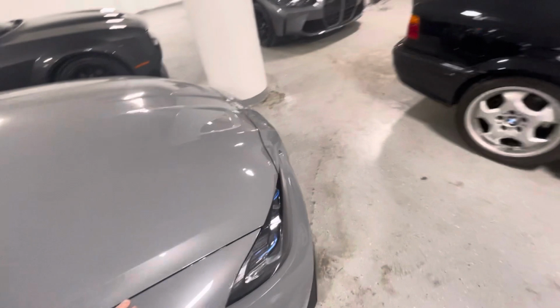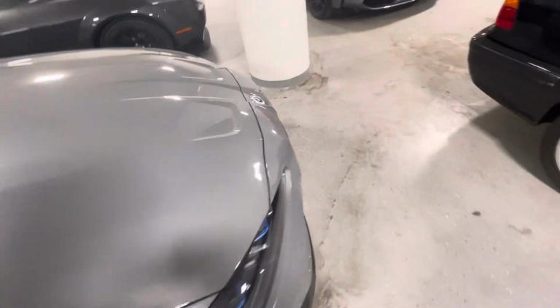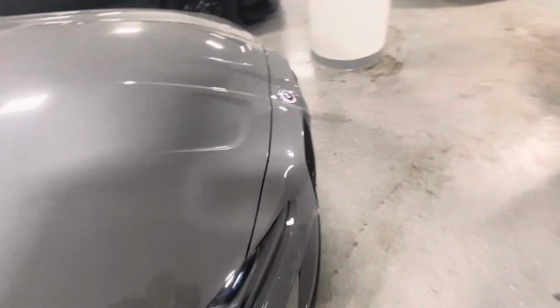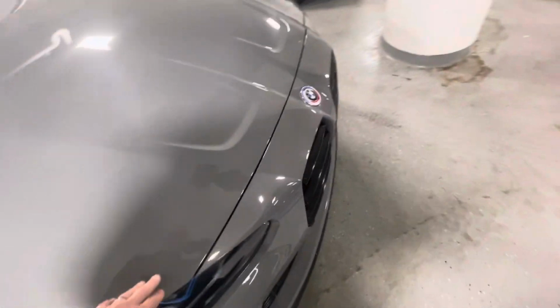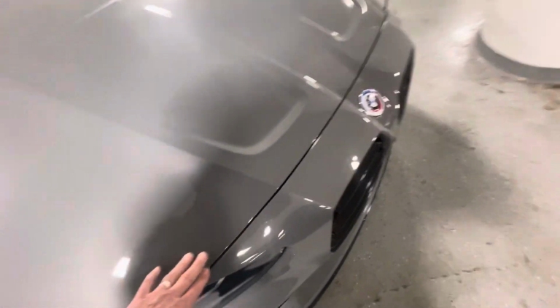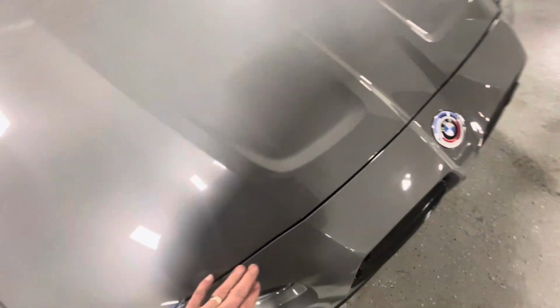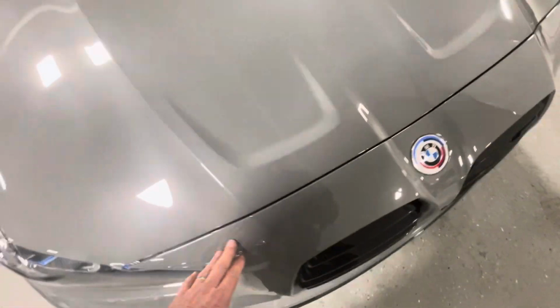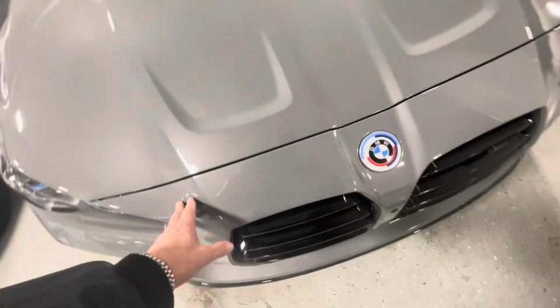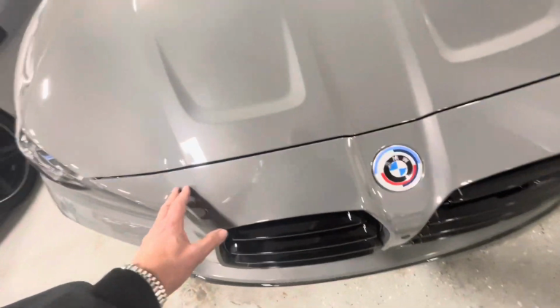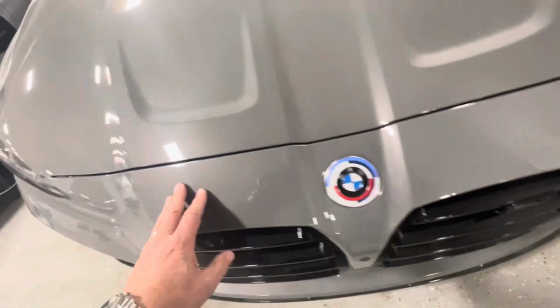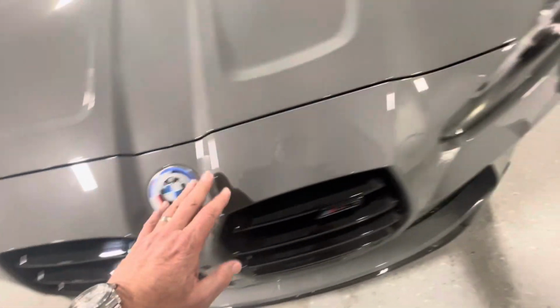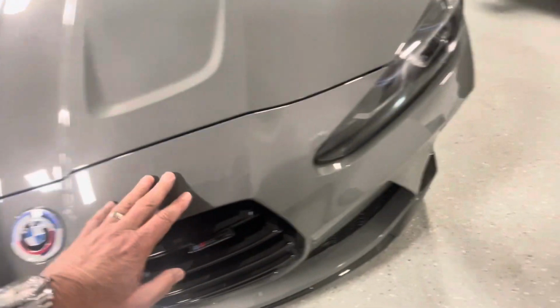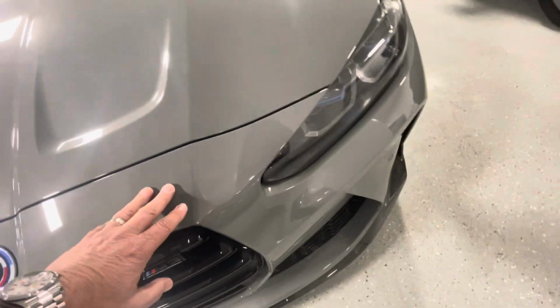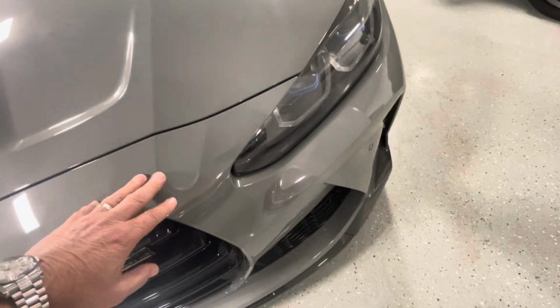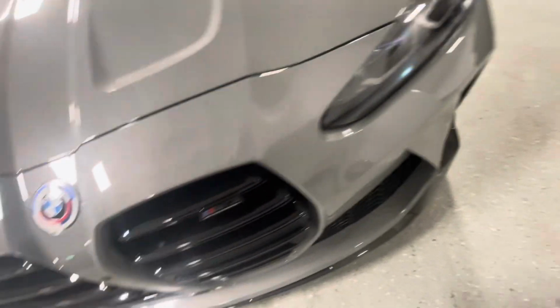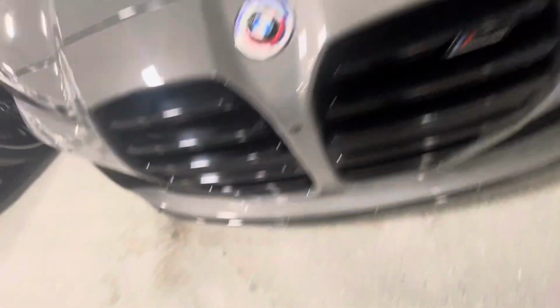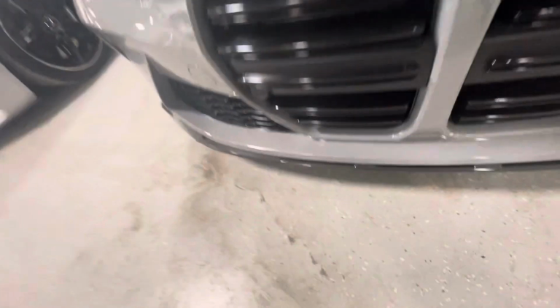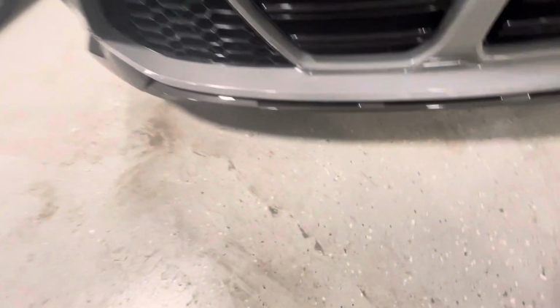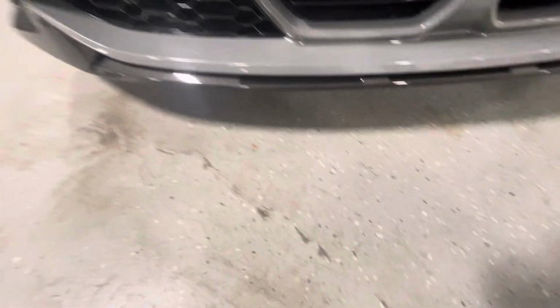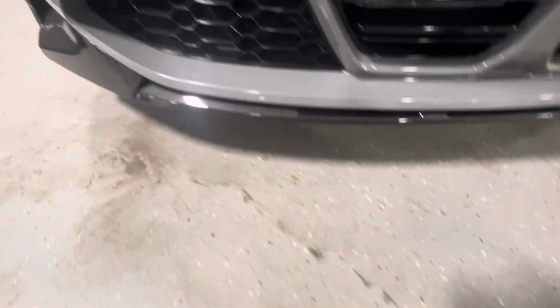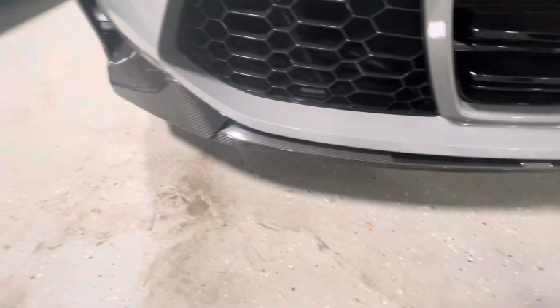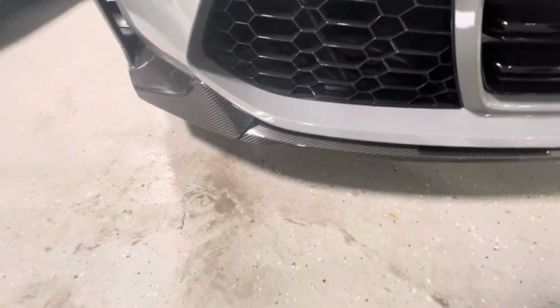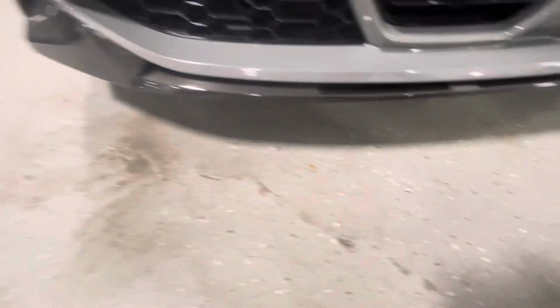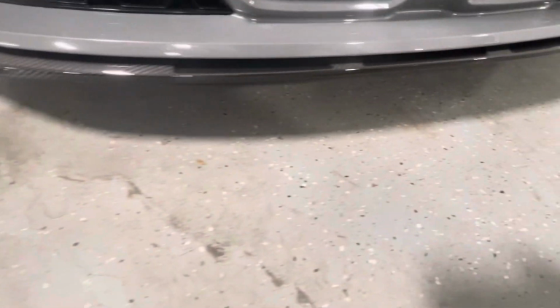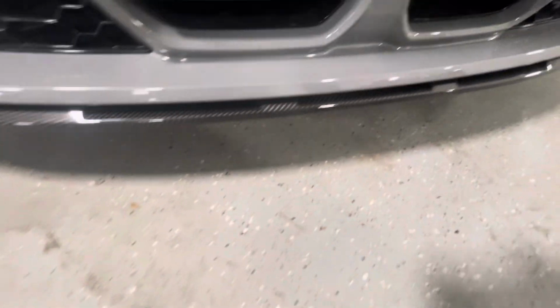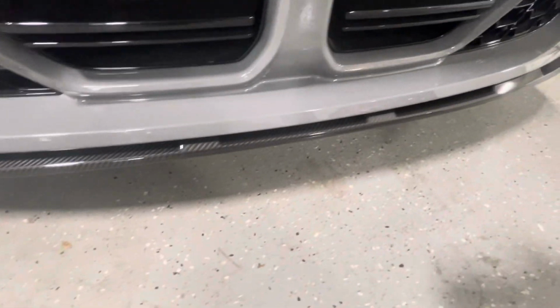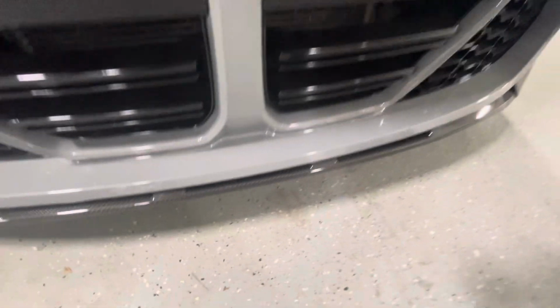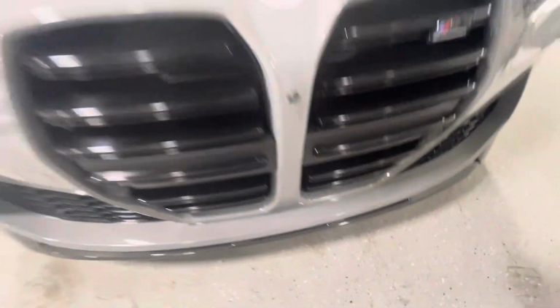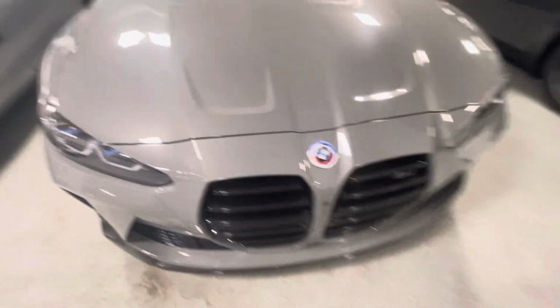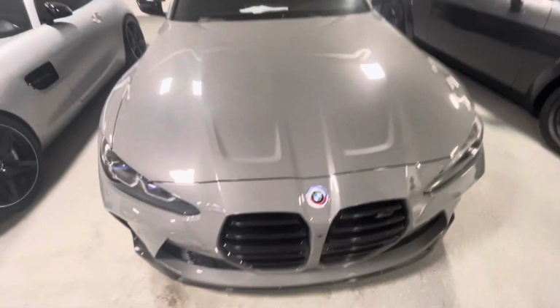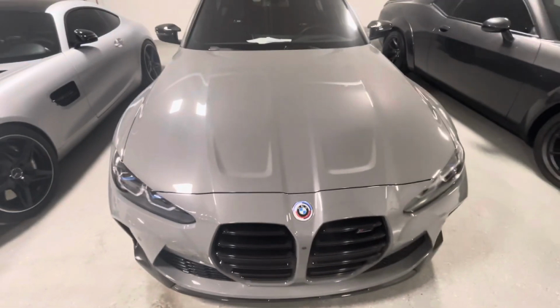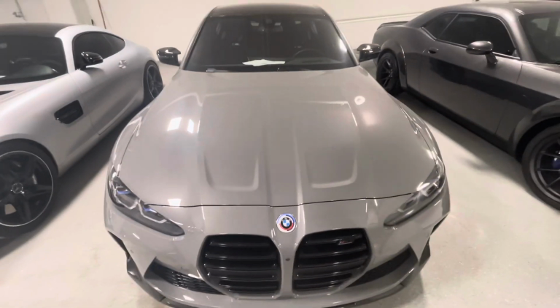Looking at the front edge here, the hood — I mean, there's no paint chips, no bug damage, nothing. Carbon fiber all the way down here at the bottom. This car is in excellent shape.